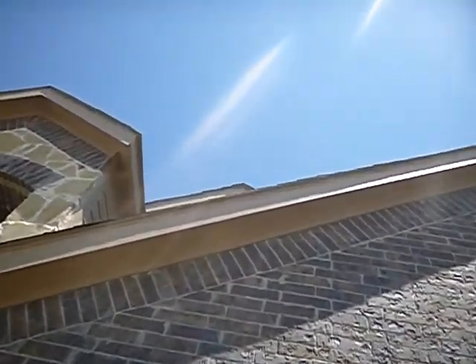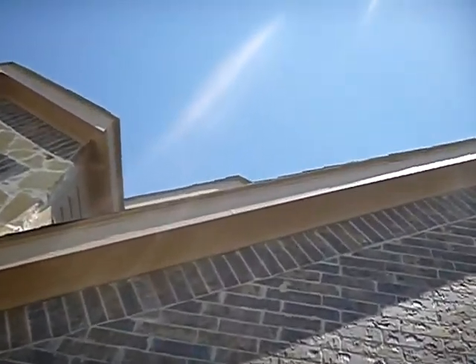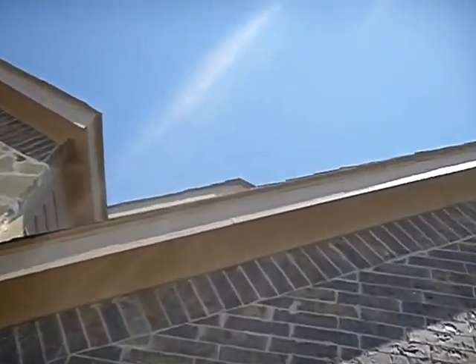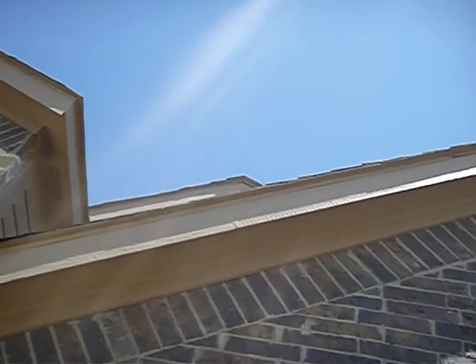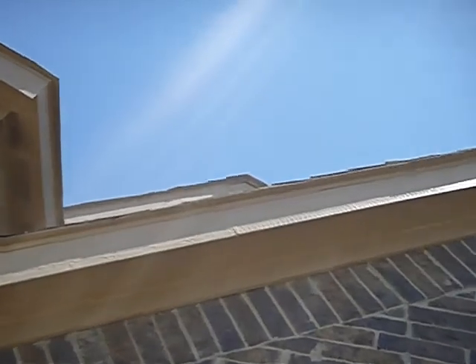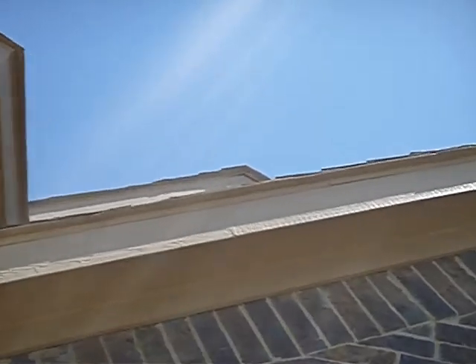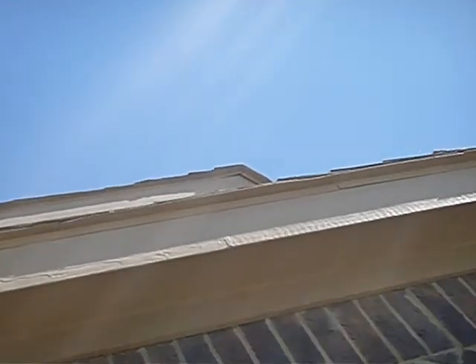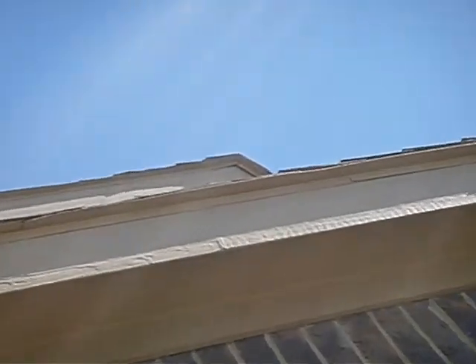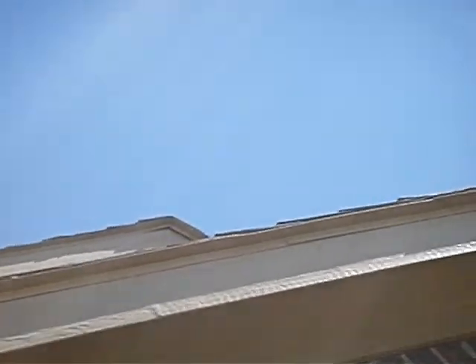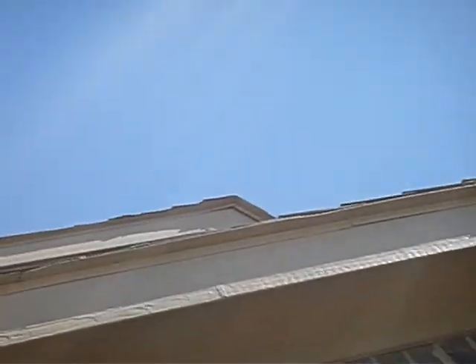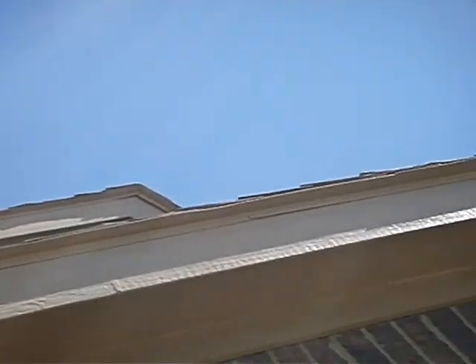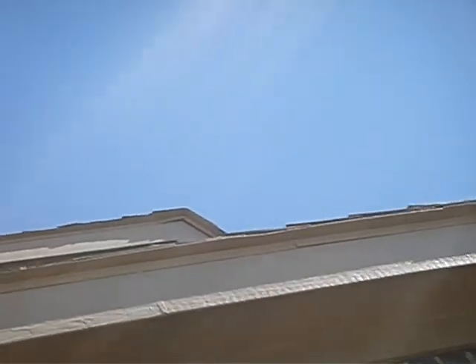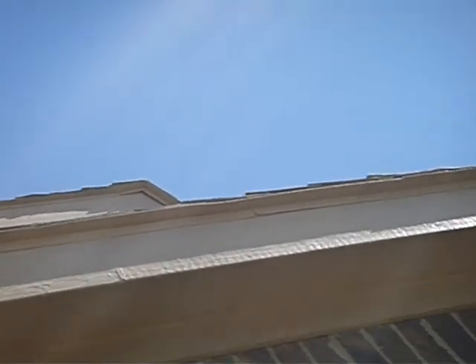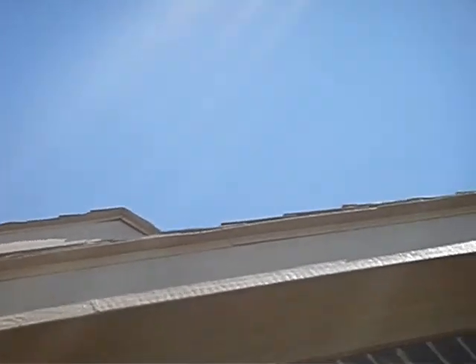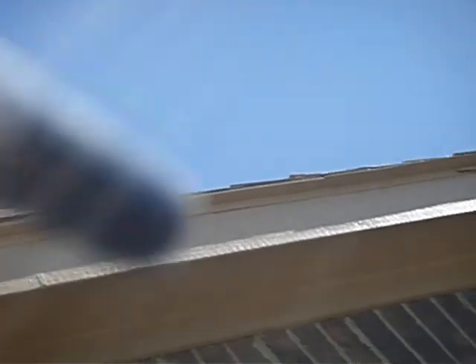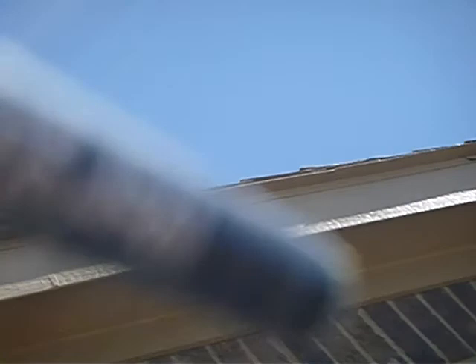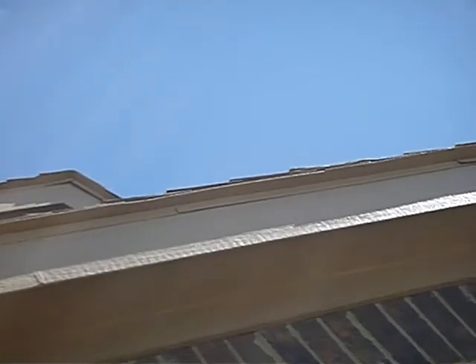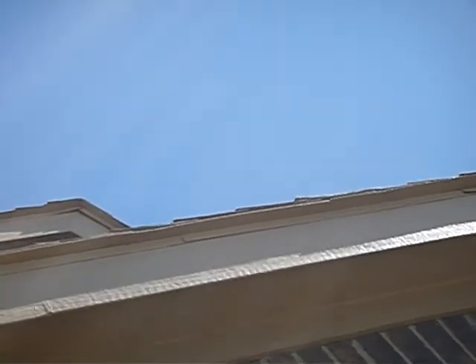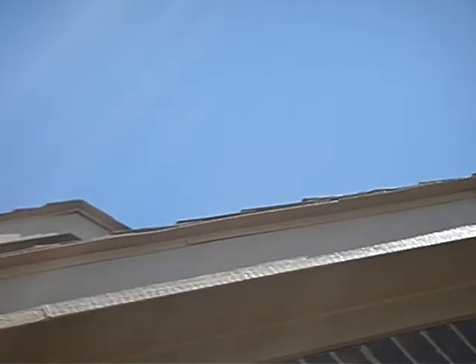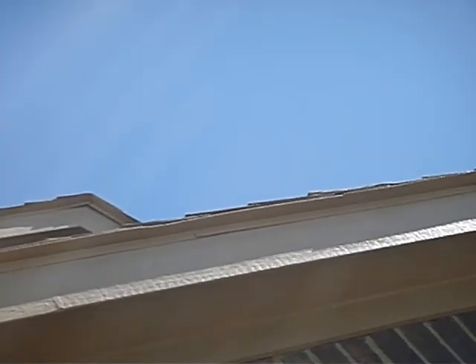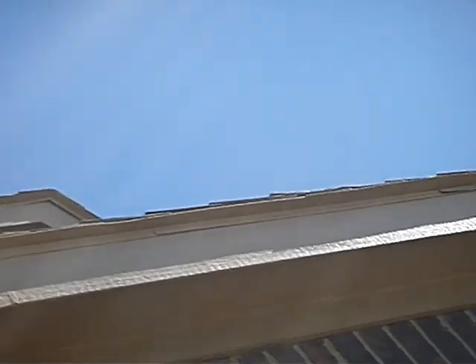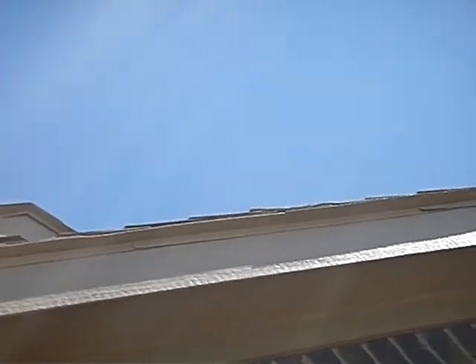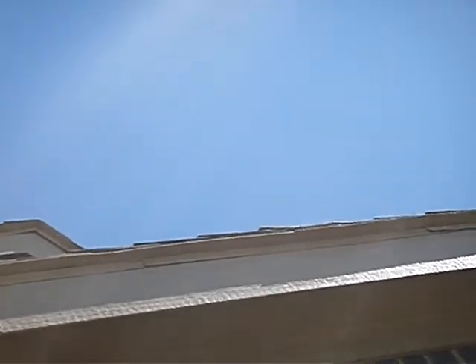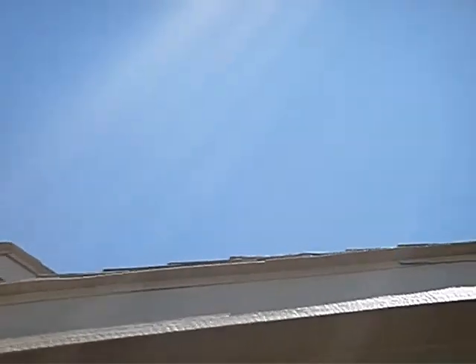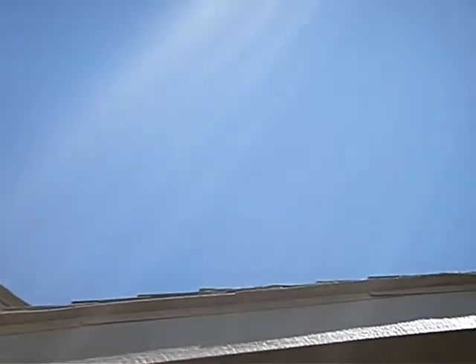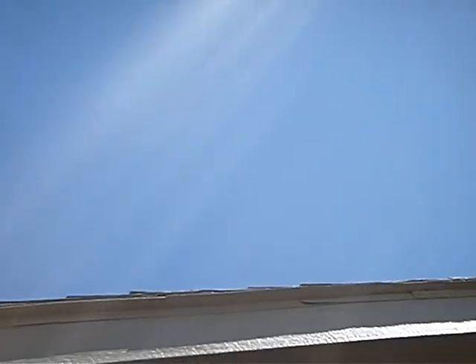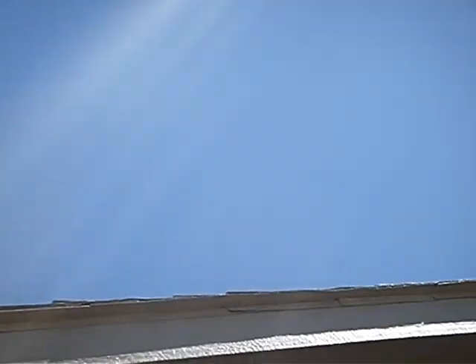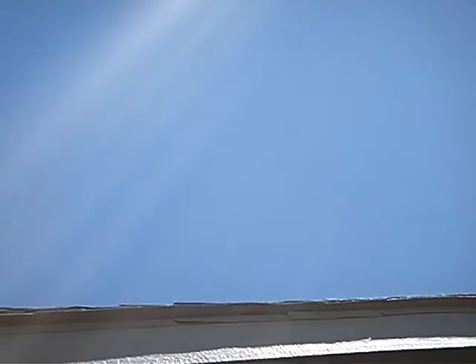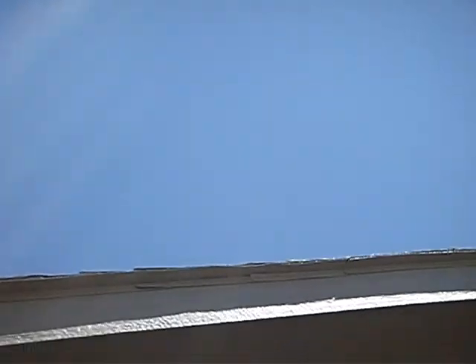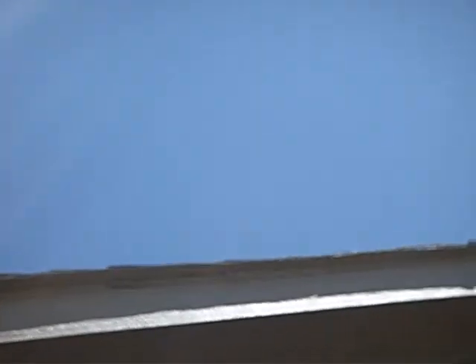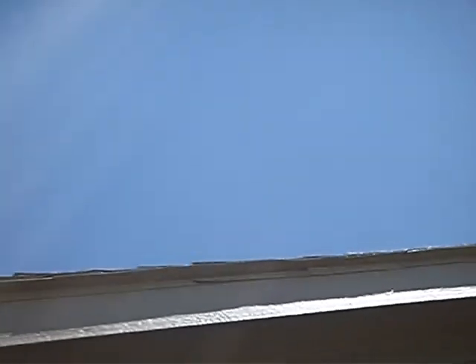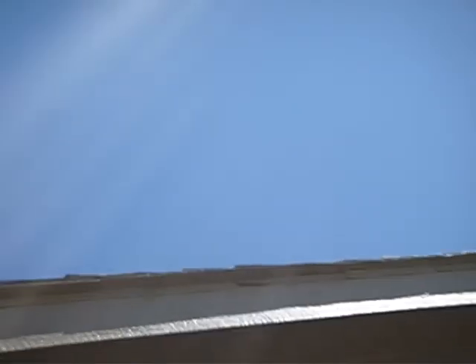And it's flashing — you've got the edge of the shingles, the board below that is your fascia board. Right between there, there's metal flashing — edge flashing. In this case it's rake-edge flashing.